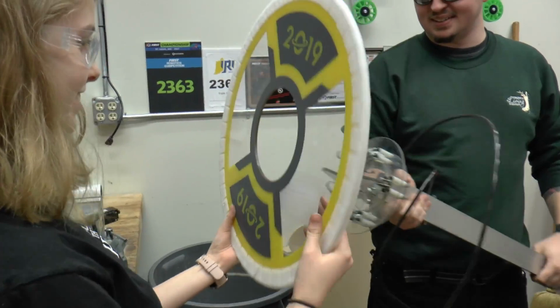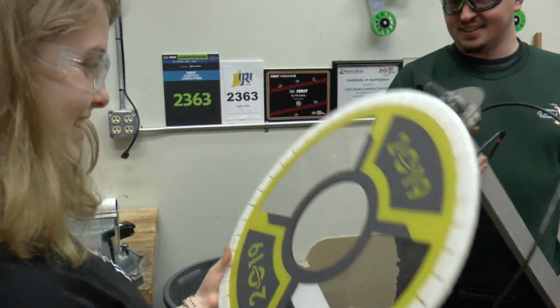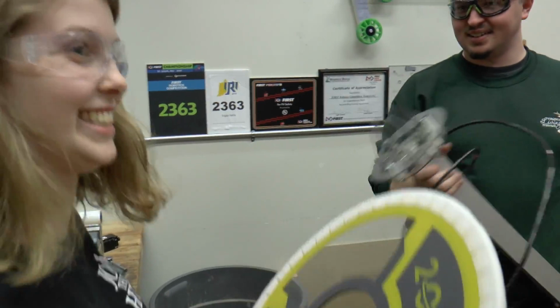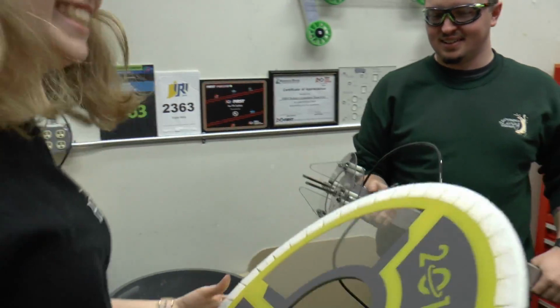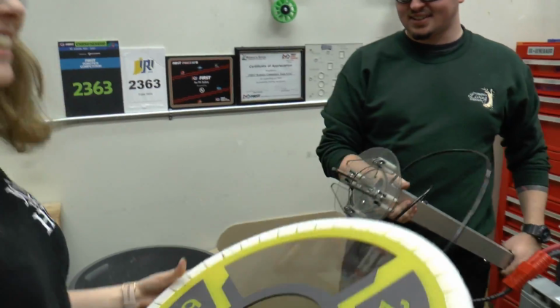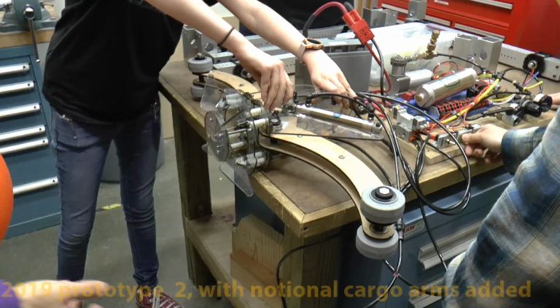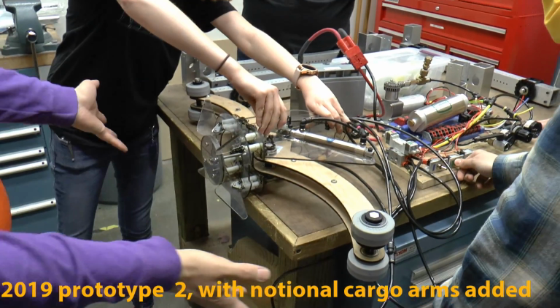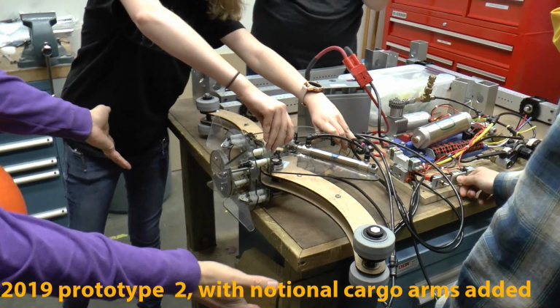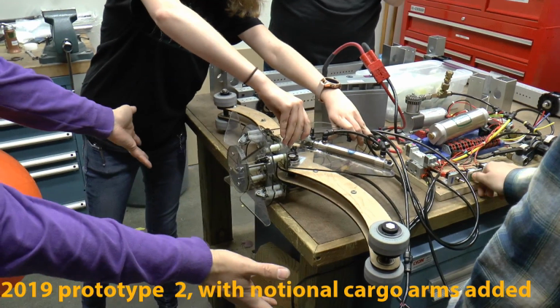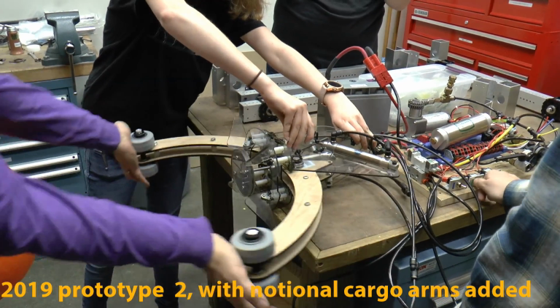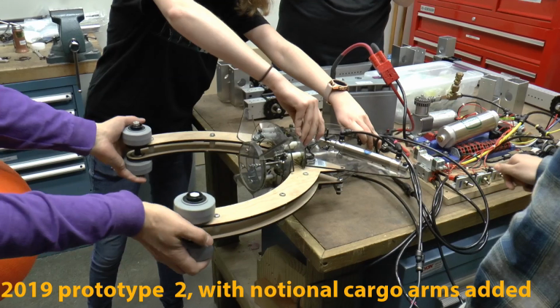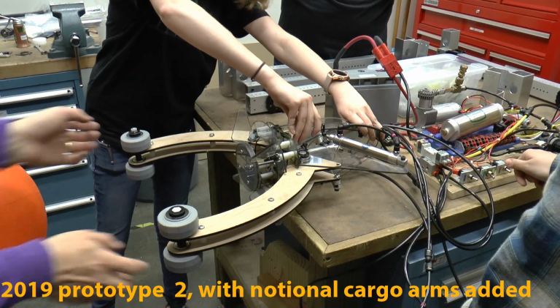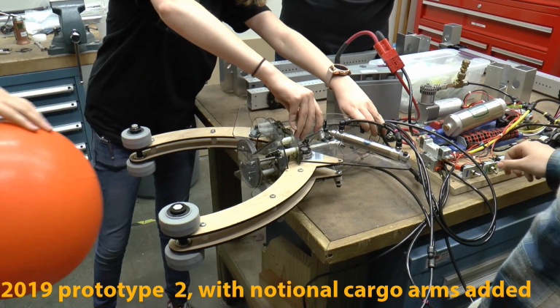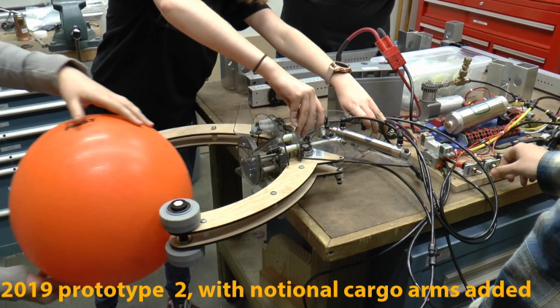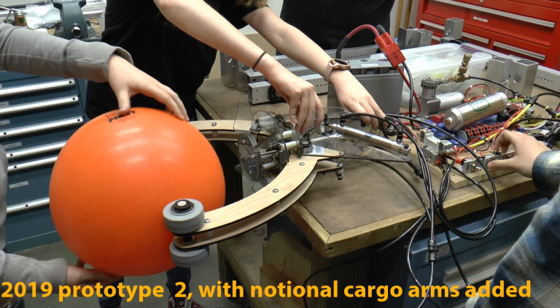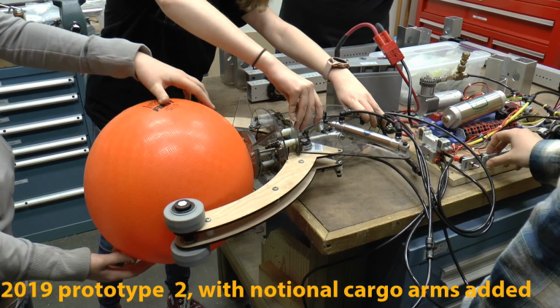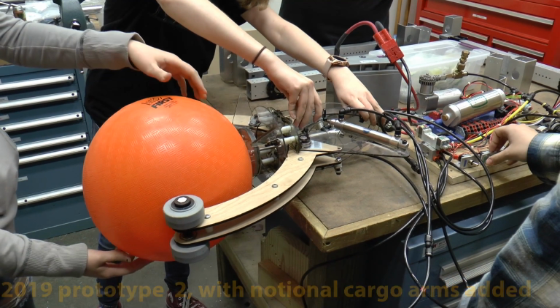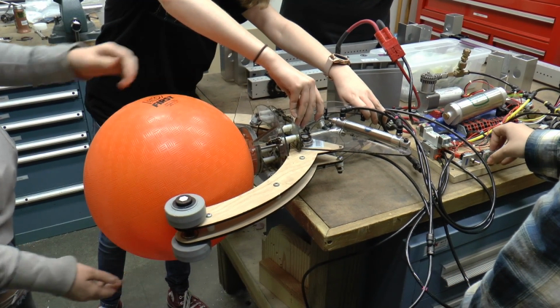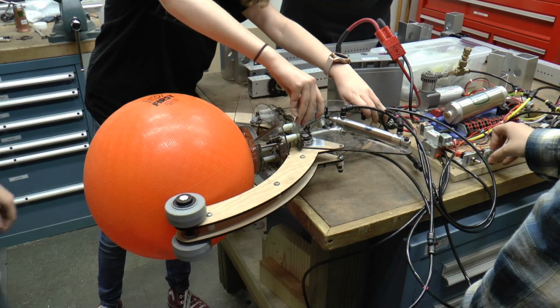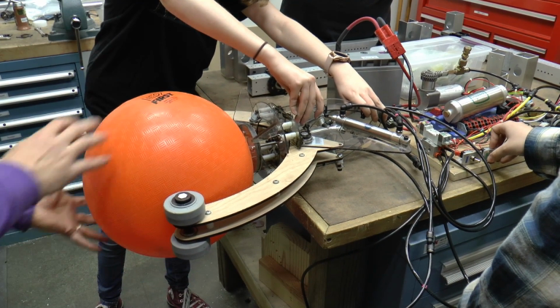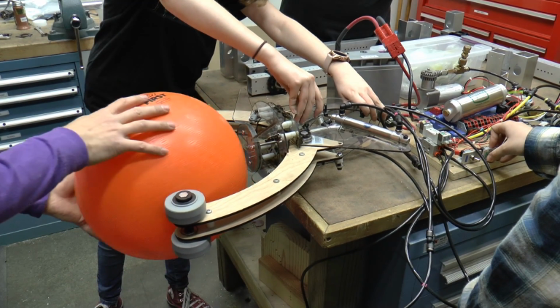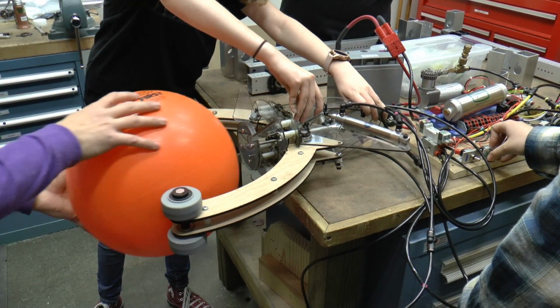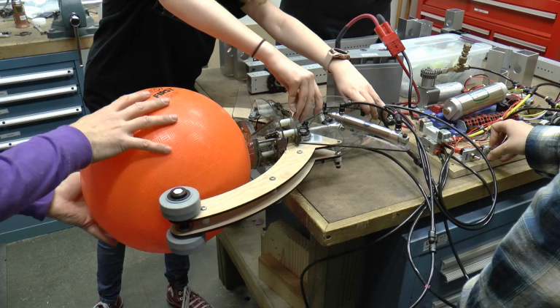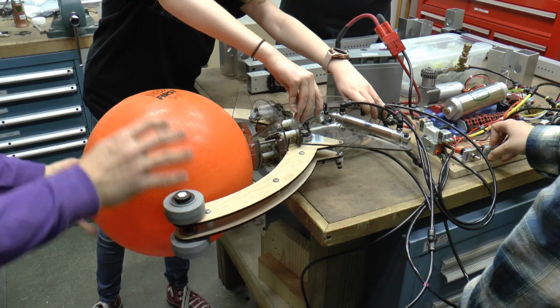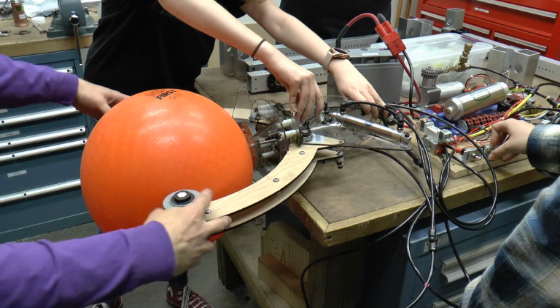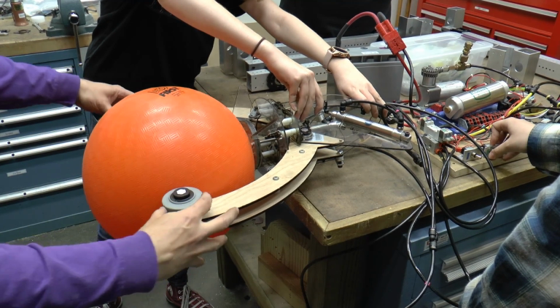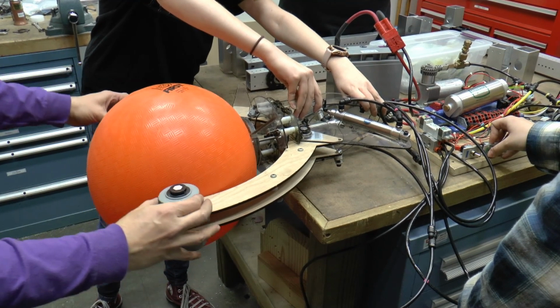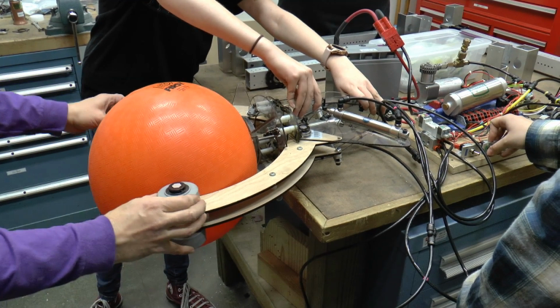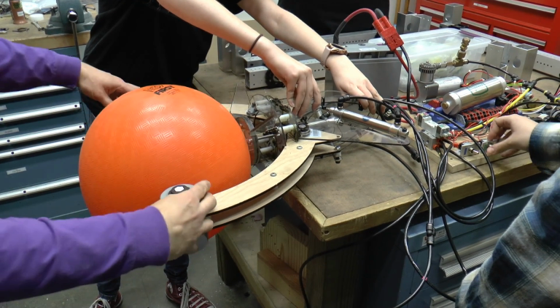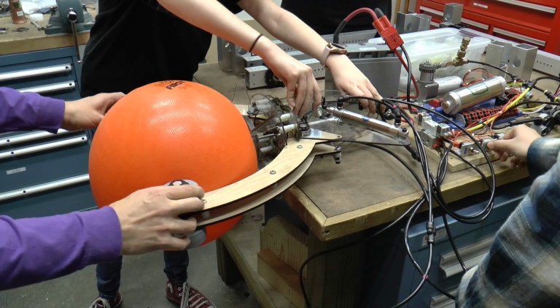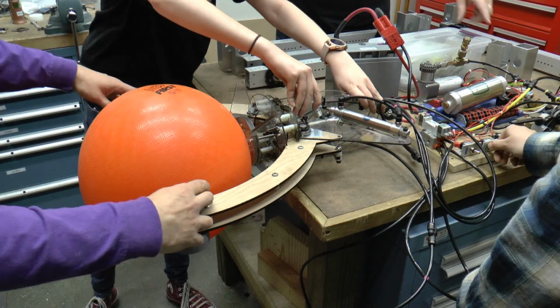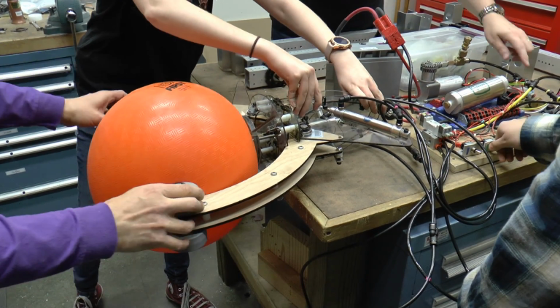Nice prototype. Okay, go ahead. Two, three. So how does it grab the ball? Oh, that? That's nice. That's actually really nice. So if these were powered in — oh, that's sweet.